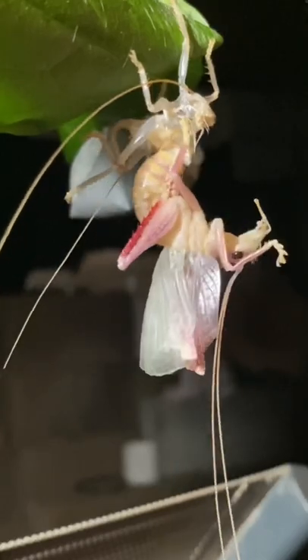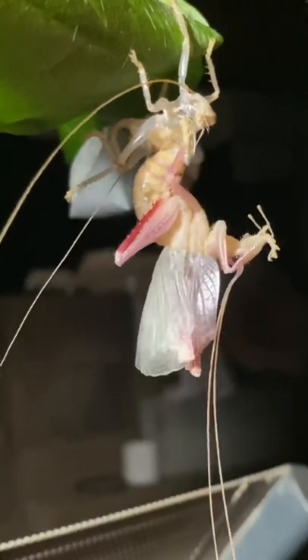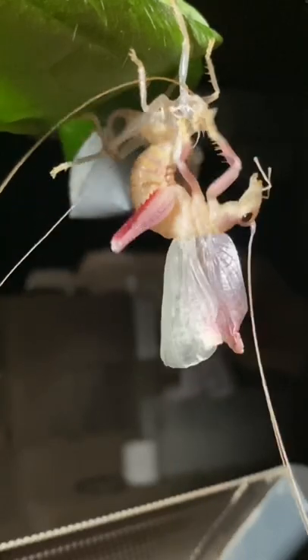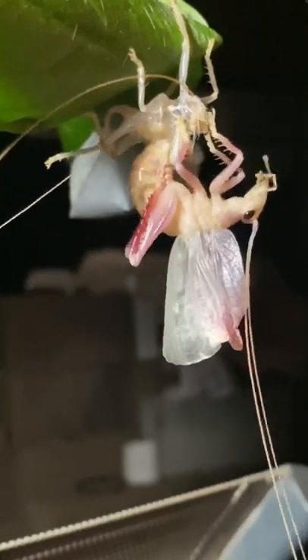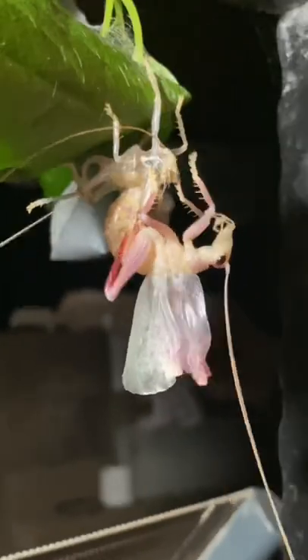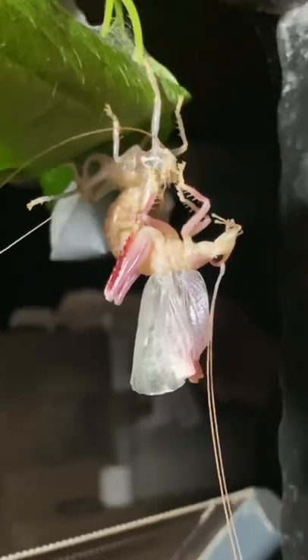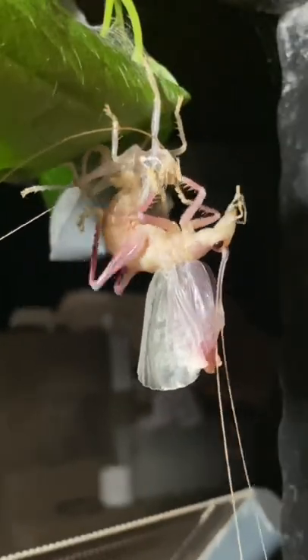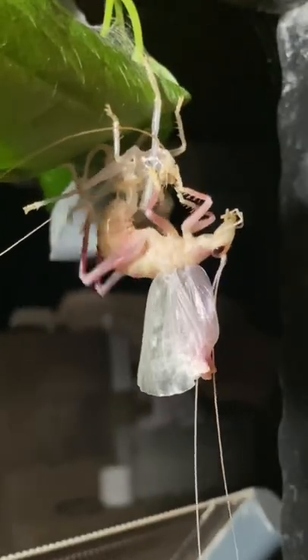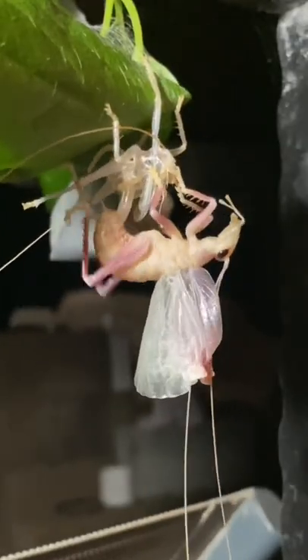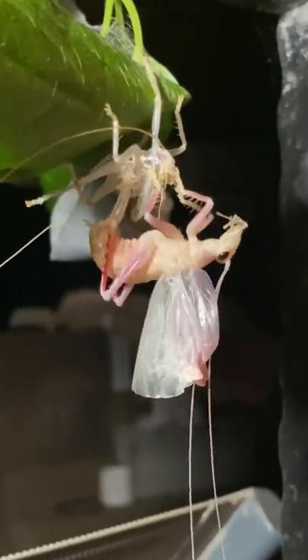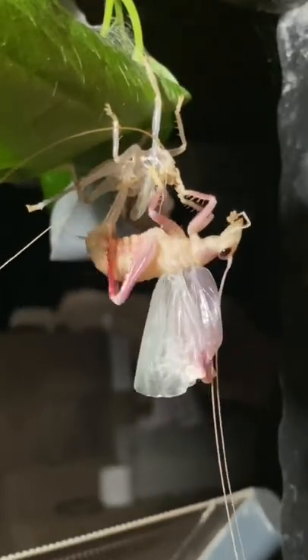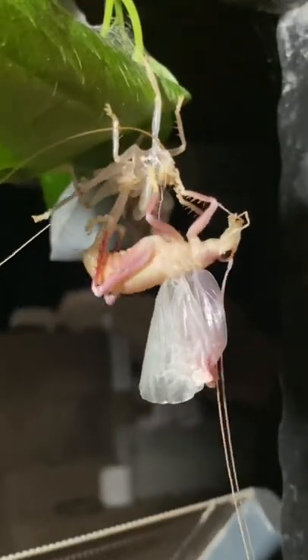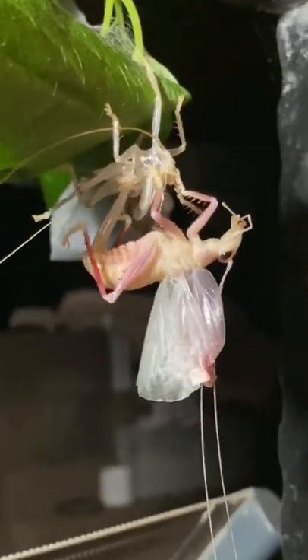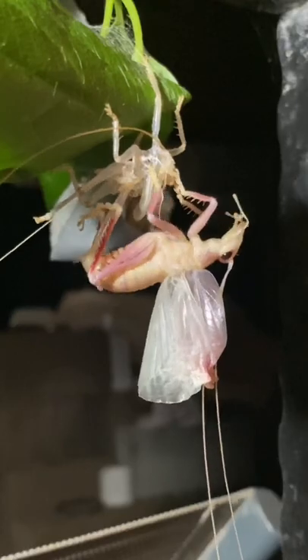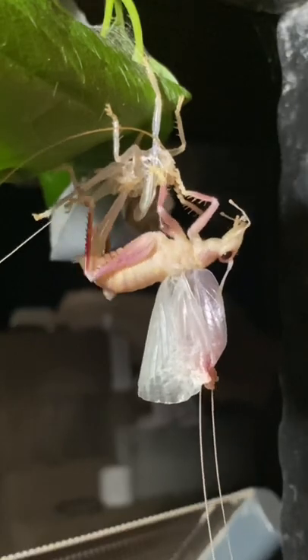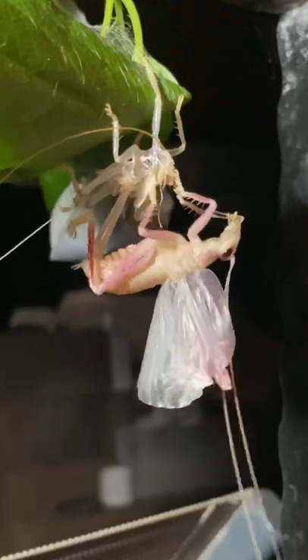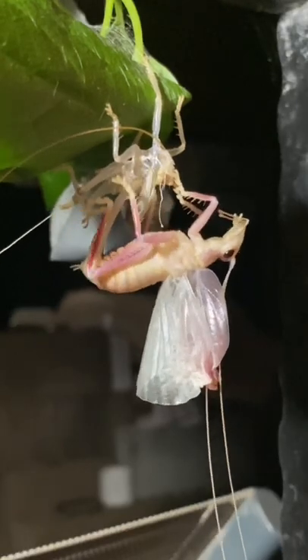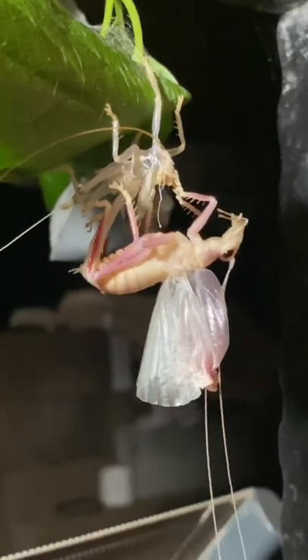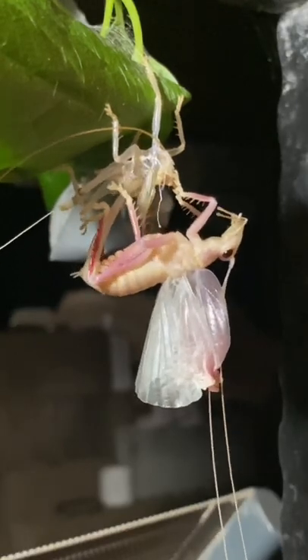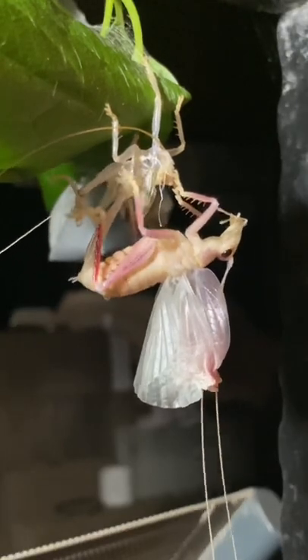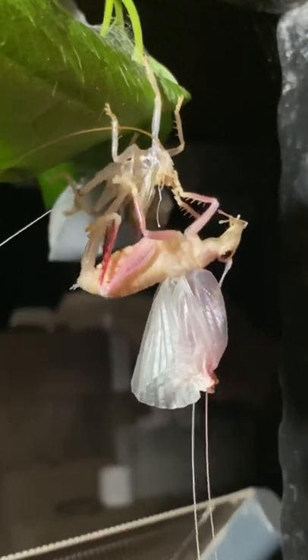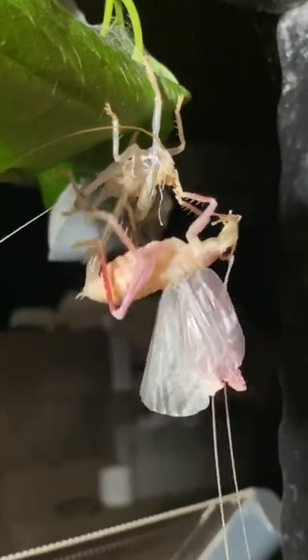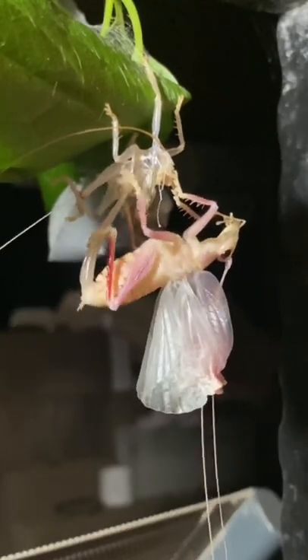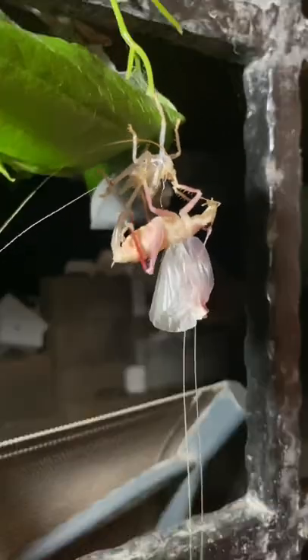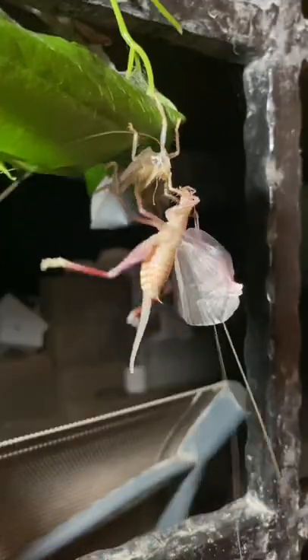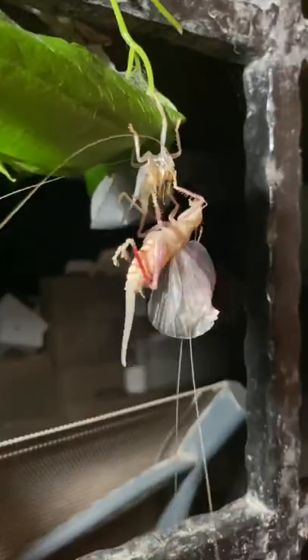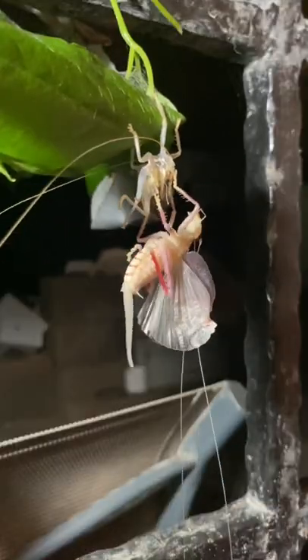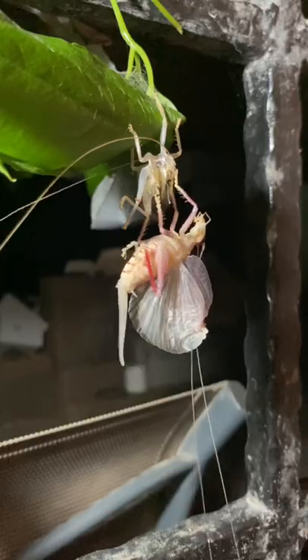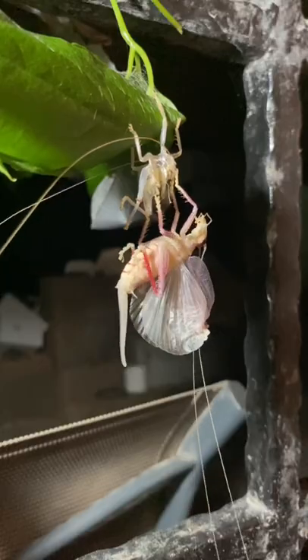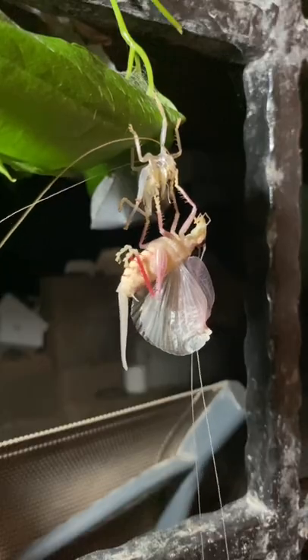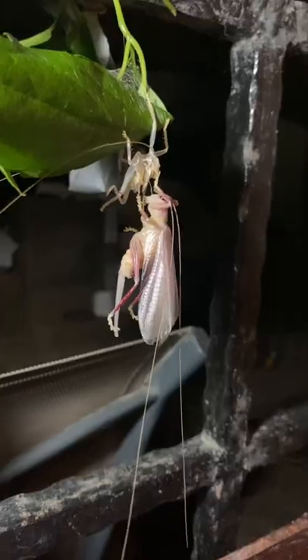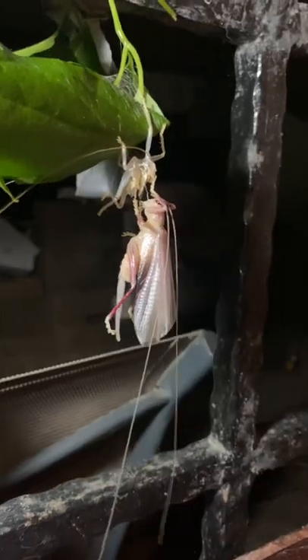Since this cricket is female, the last appendage to exit the molt is the ovipositor. If this were a male, this would instead be the cerci. Much like when butterflies emerge from a chrysalis, this cricket expands its wings as the hemolymph disperses through the folds.